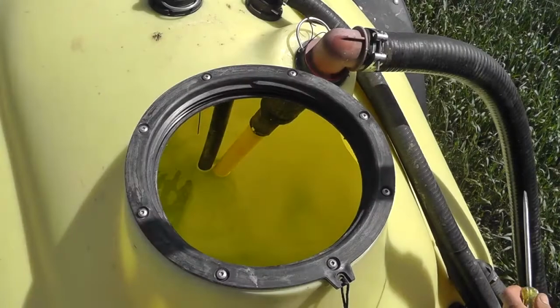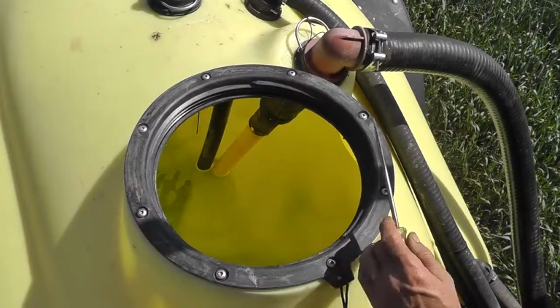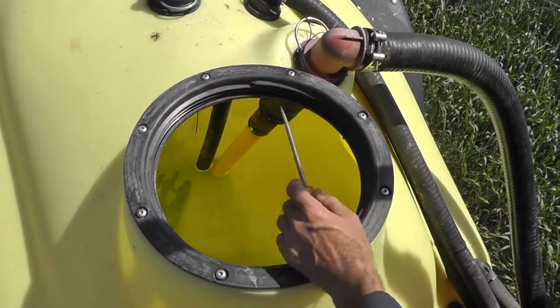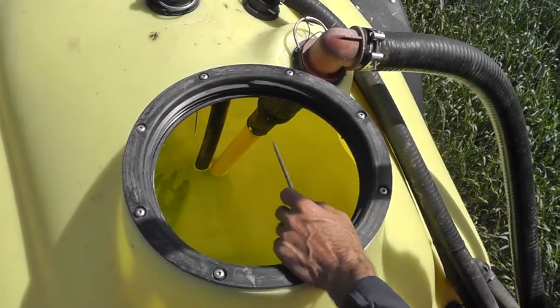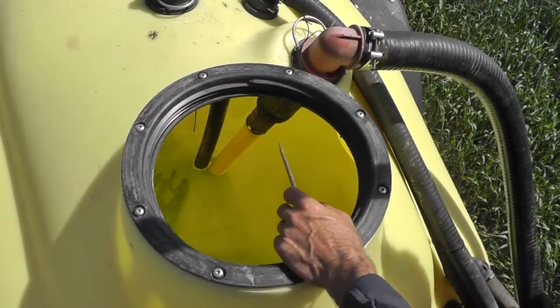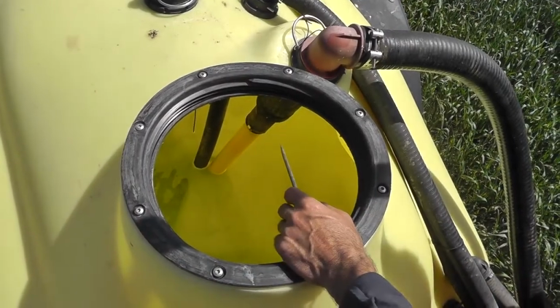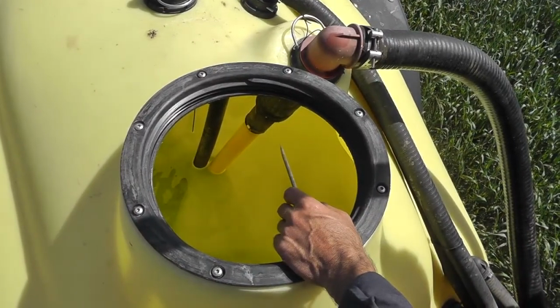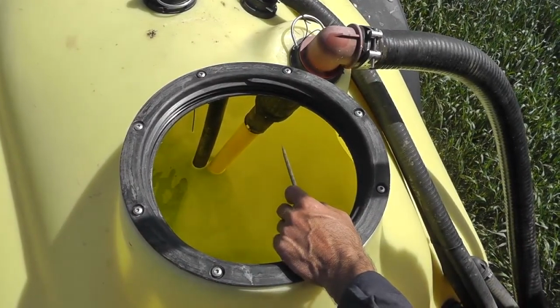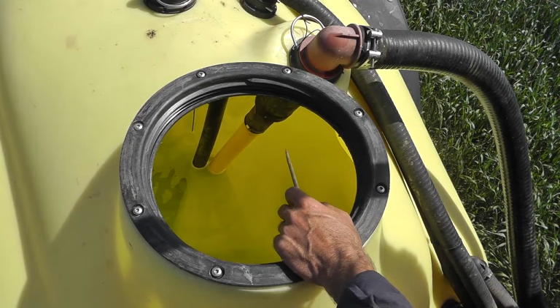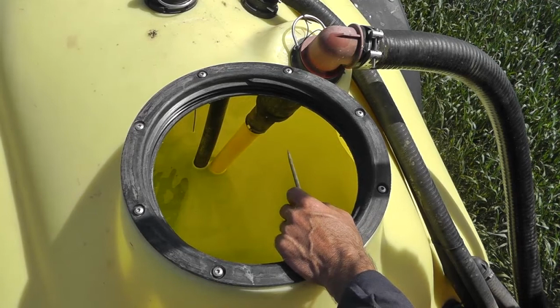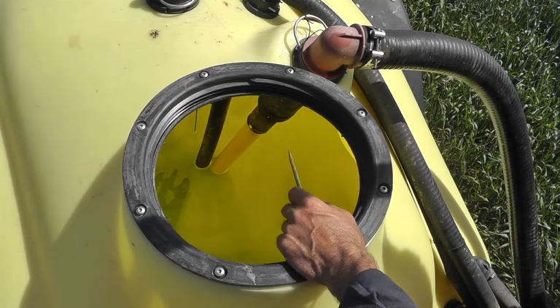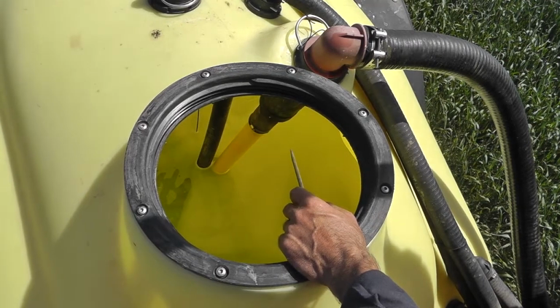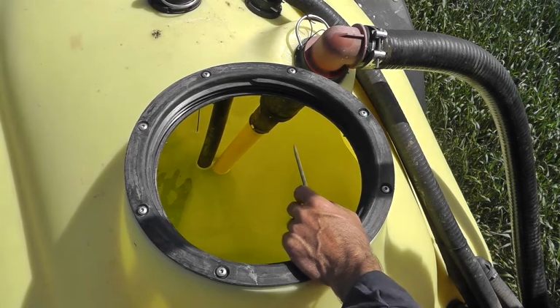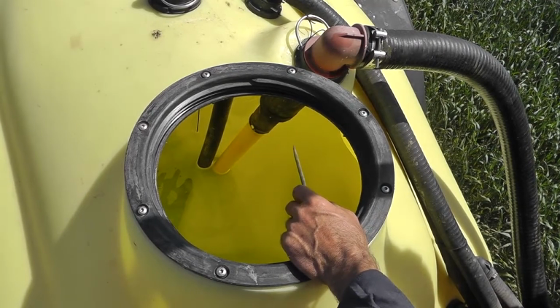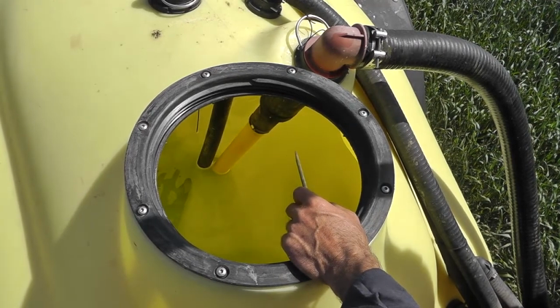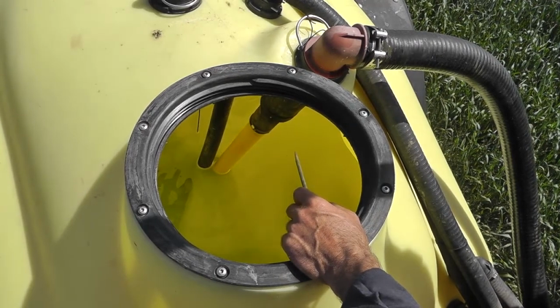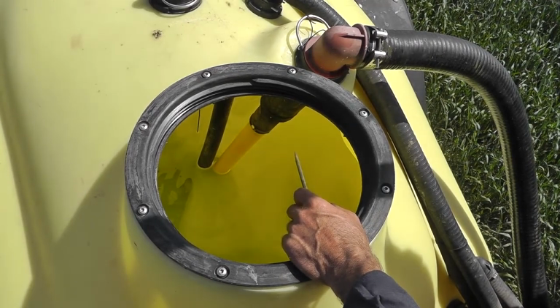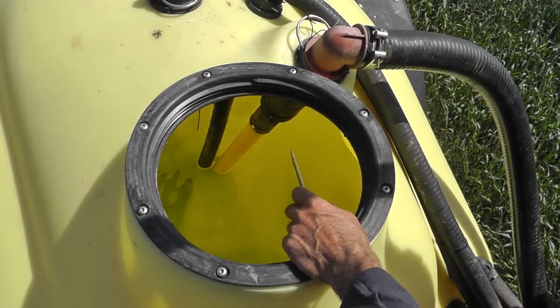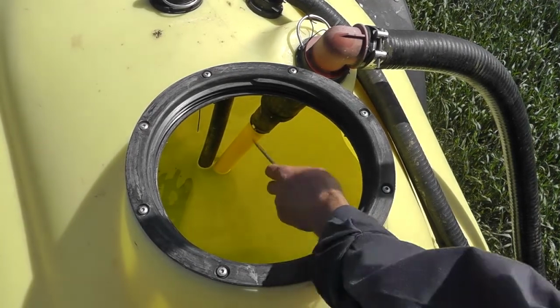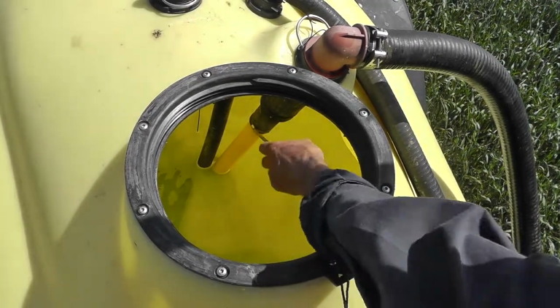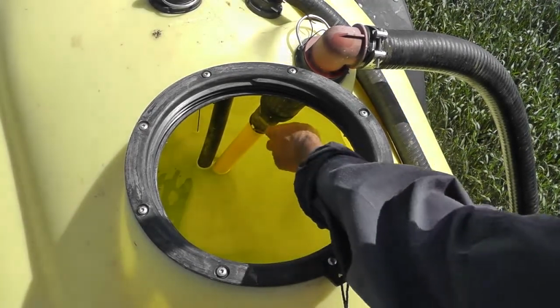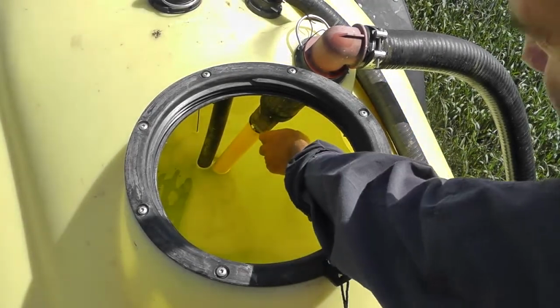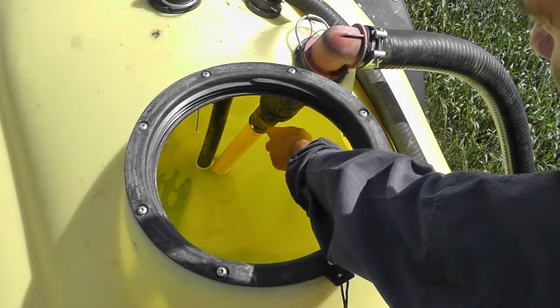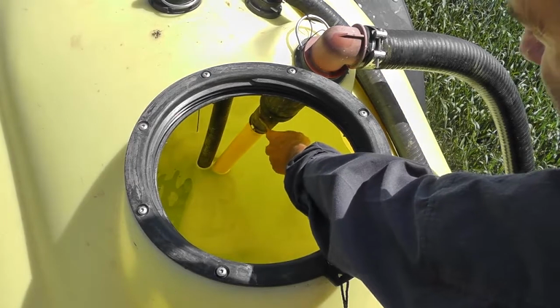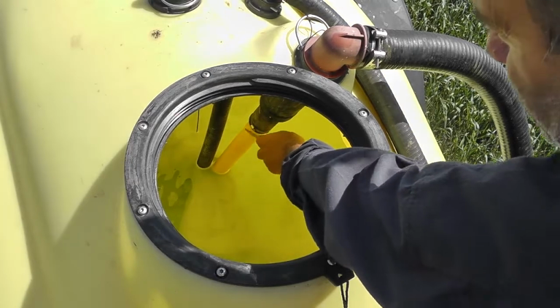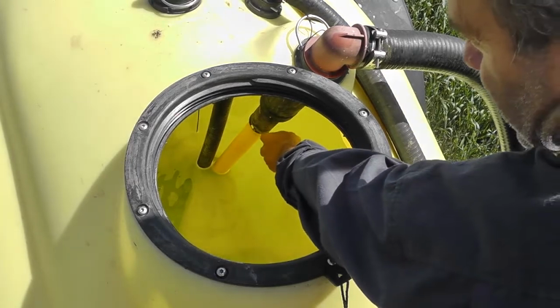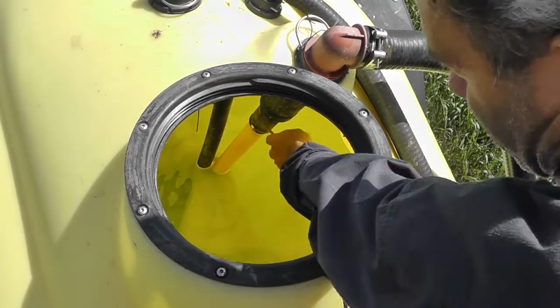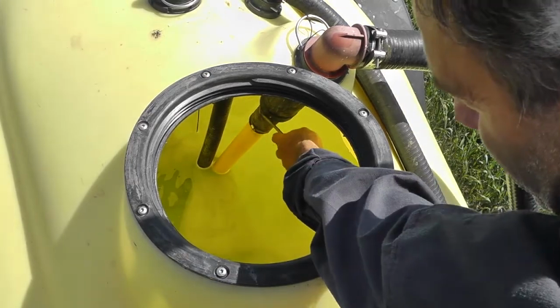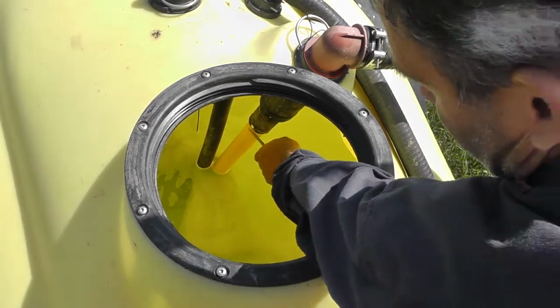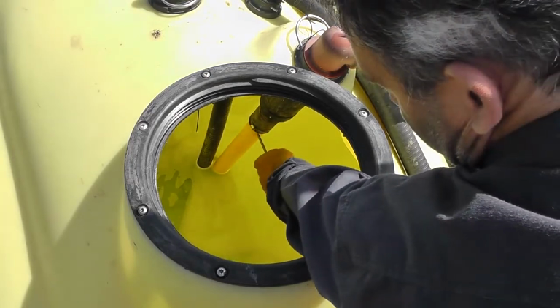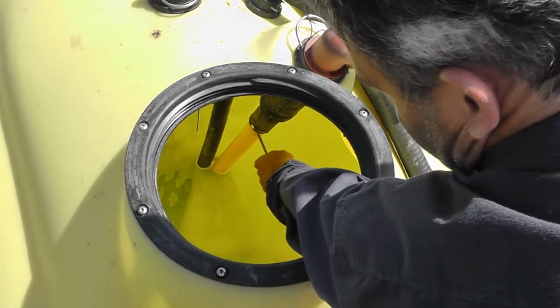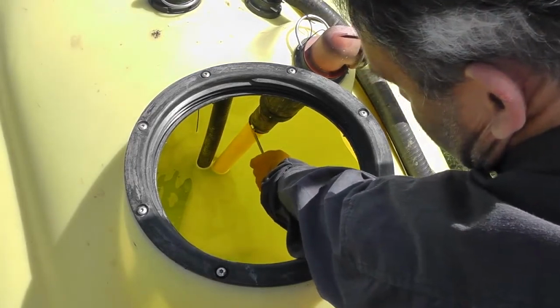I'll now physically follow the liquid flow. The first suspect could be the connection sleeve between the yellow tube and the black filter housing. Check that the clips are tight.